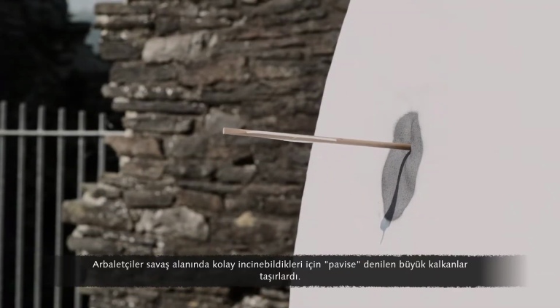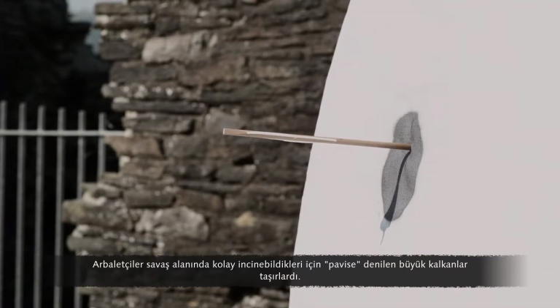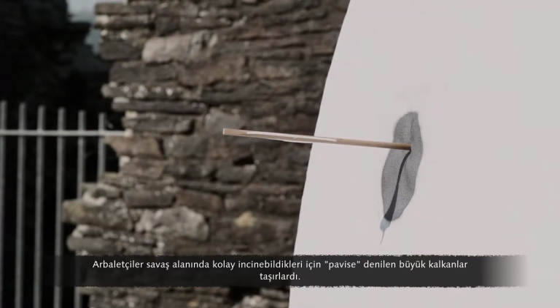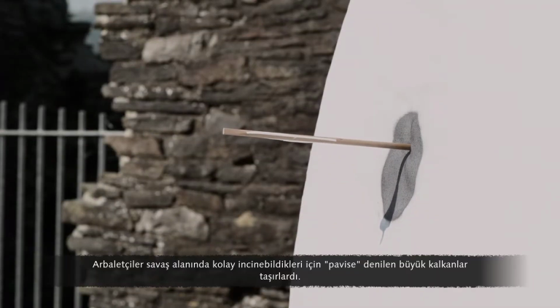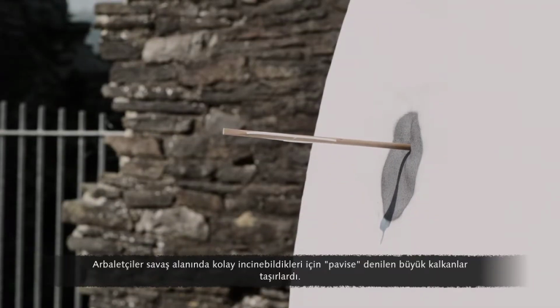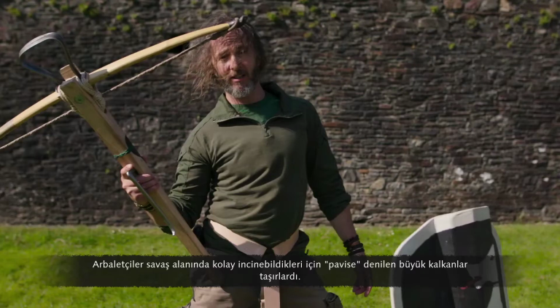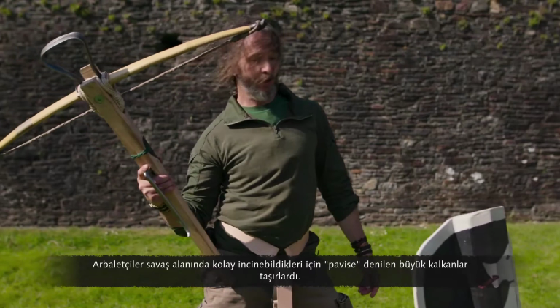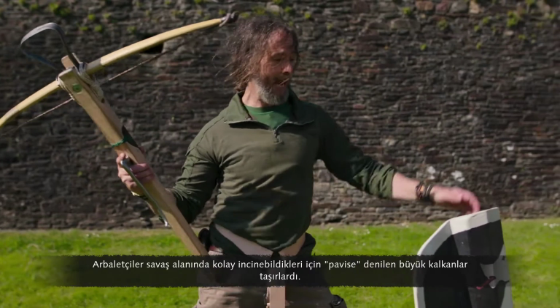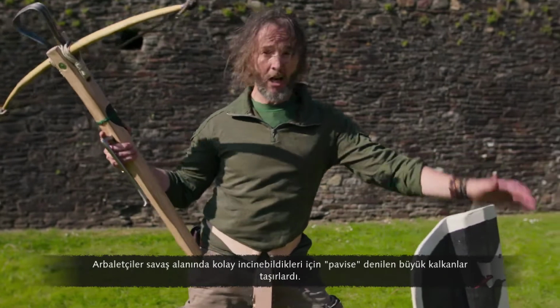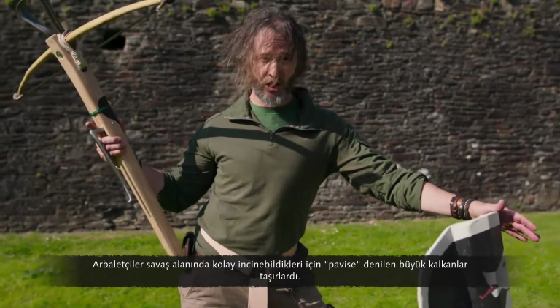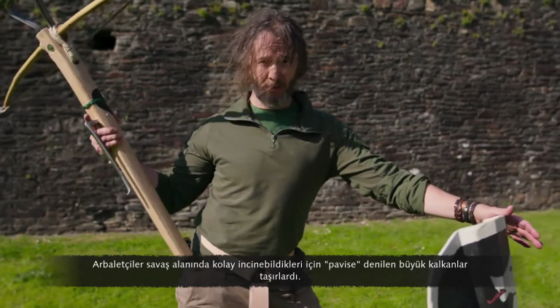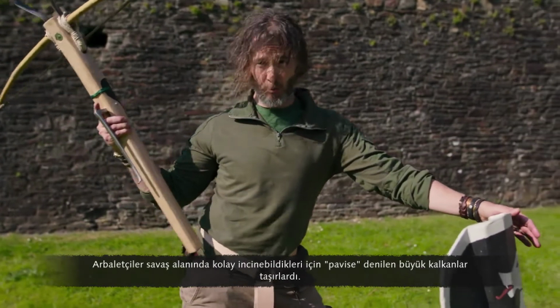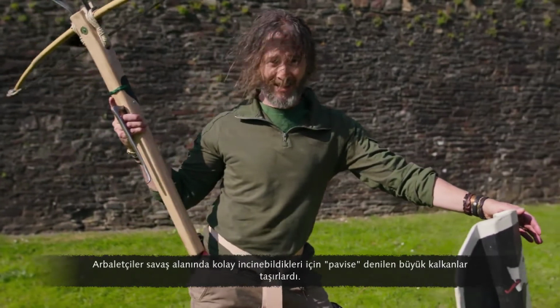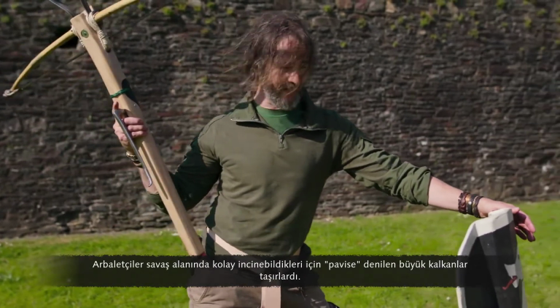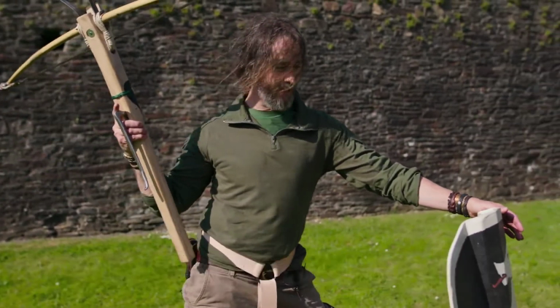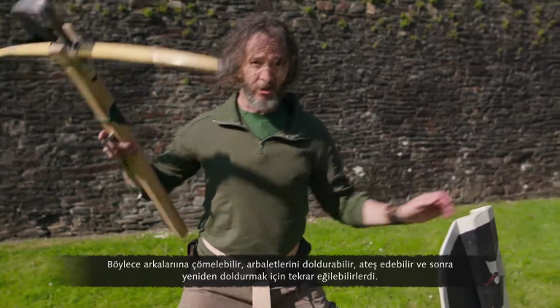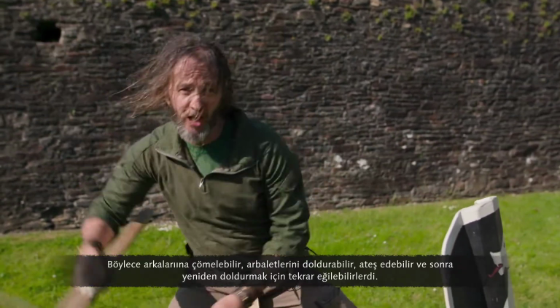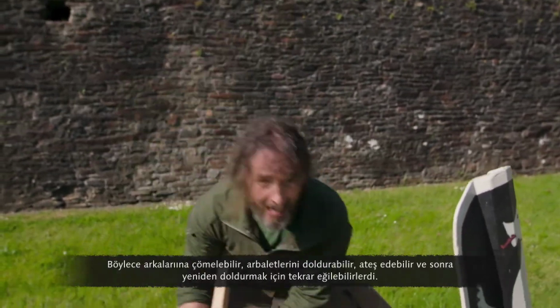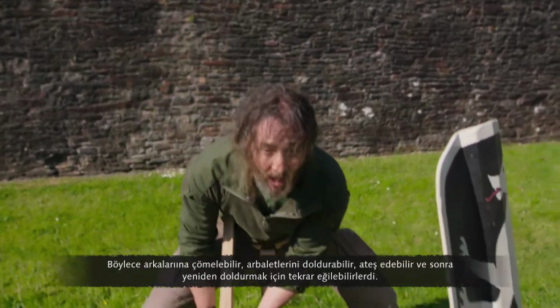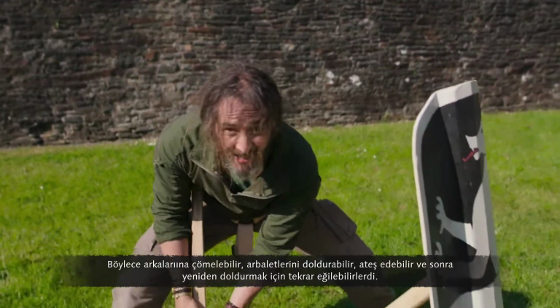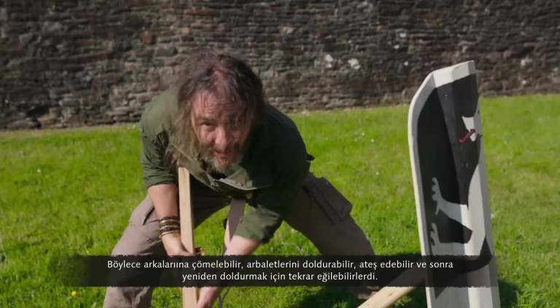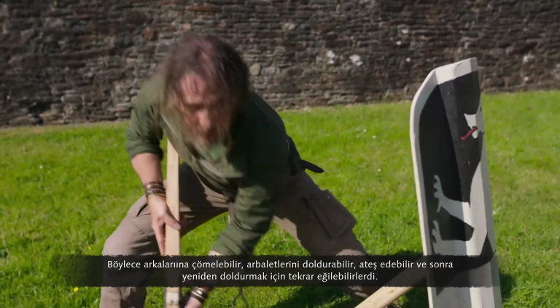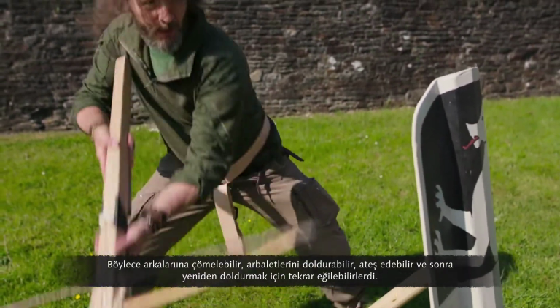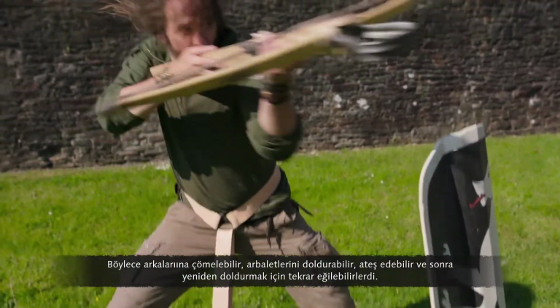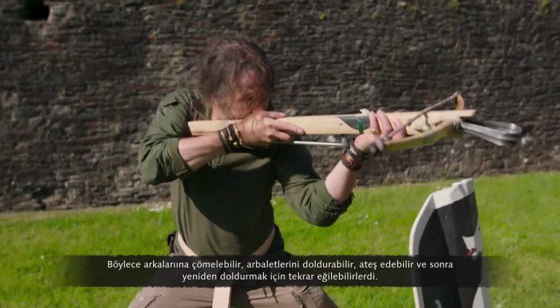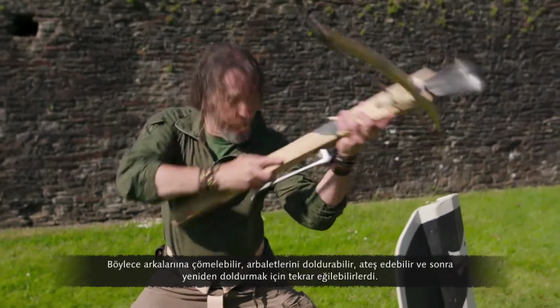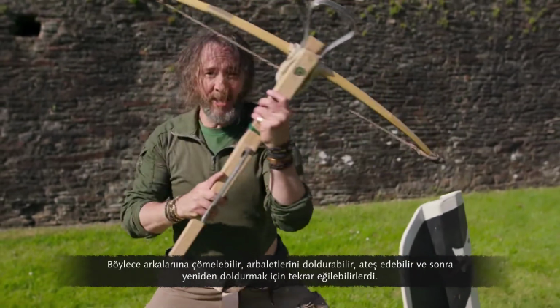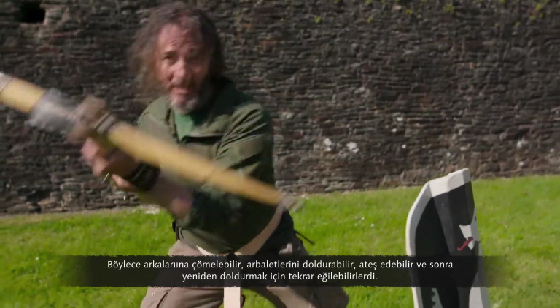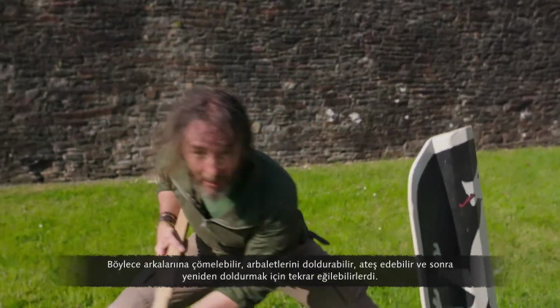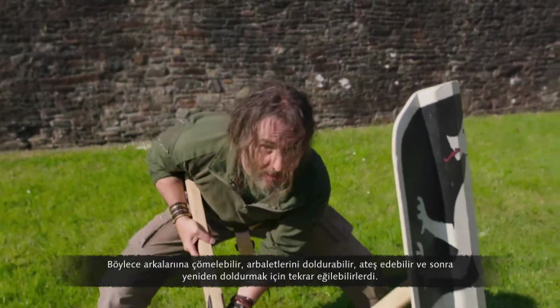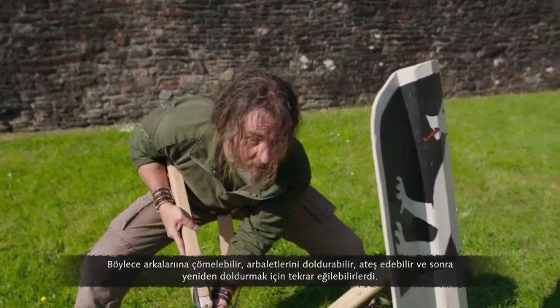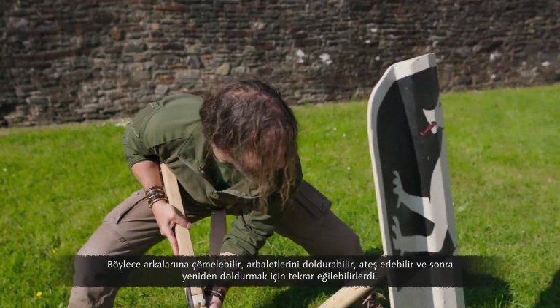Crossbowmen were vulnerable on a battlefield, so they carried large shields called pavises that they could hunker down behind — load, pop up, shoot, and then duck back down again to reload.